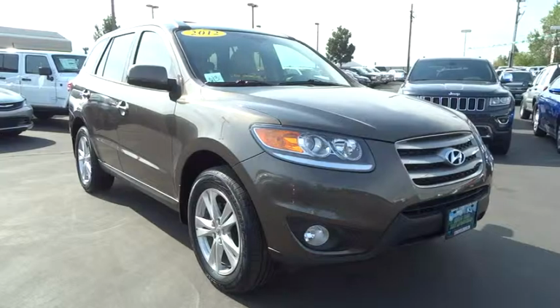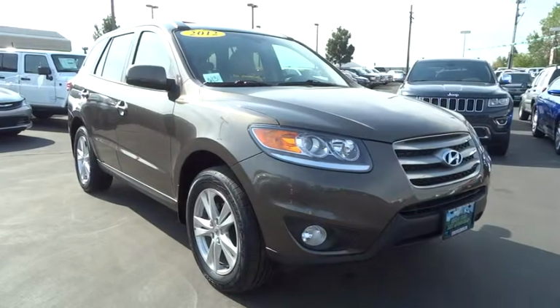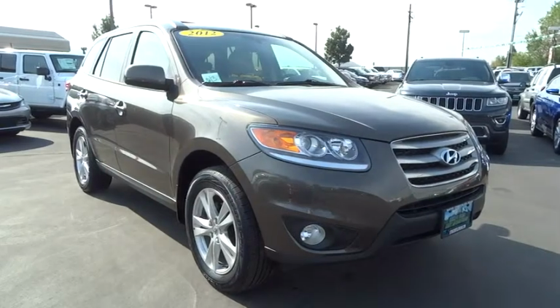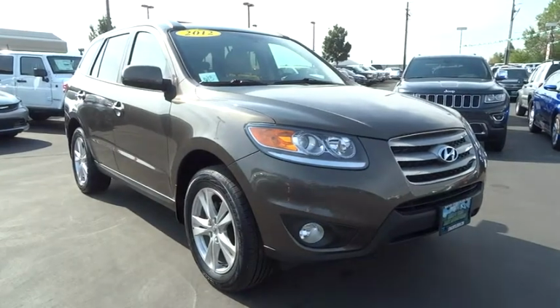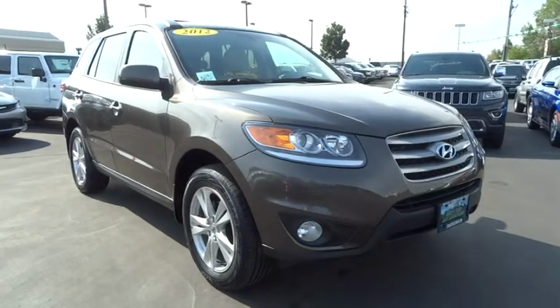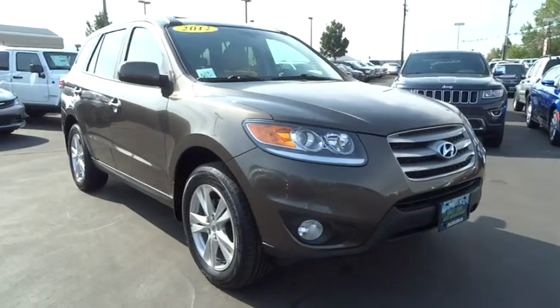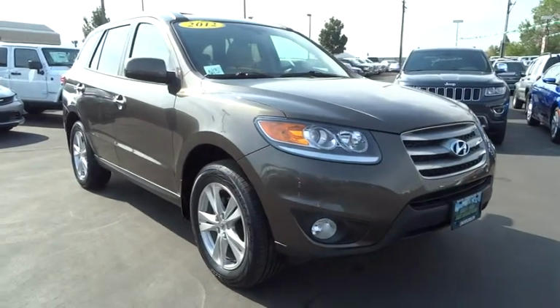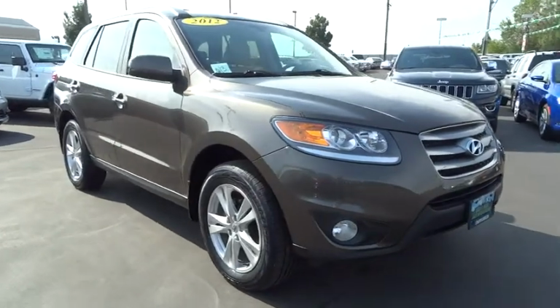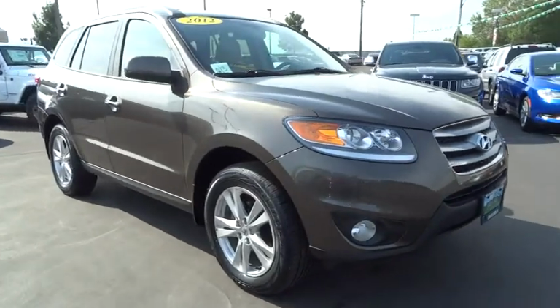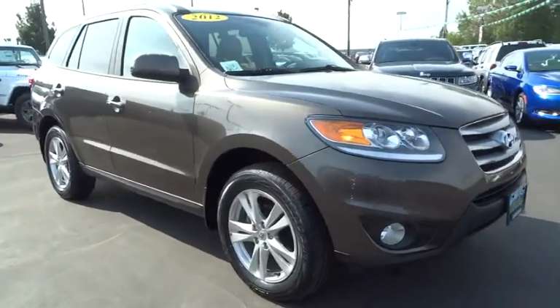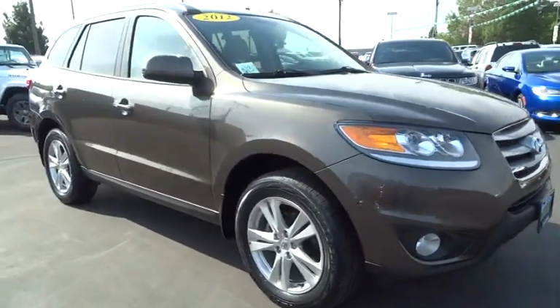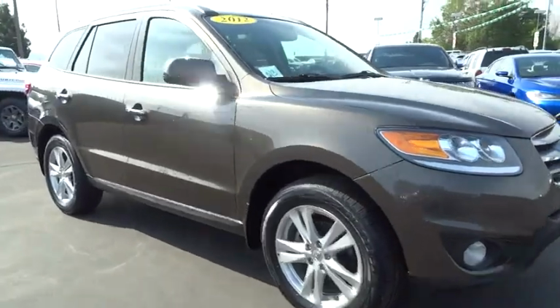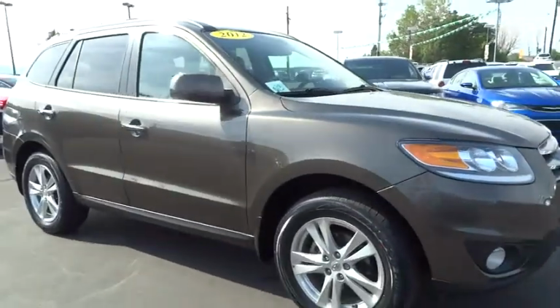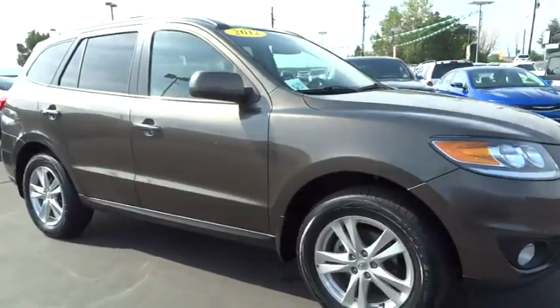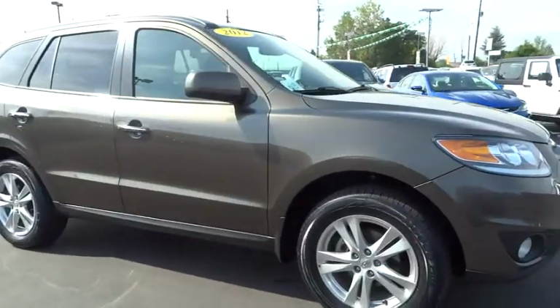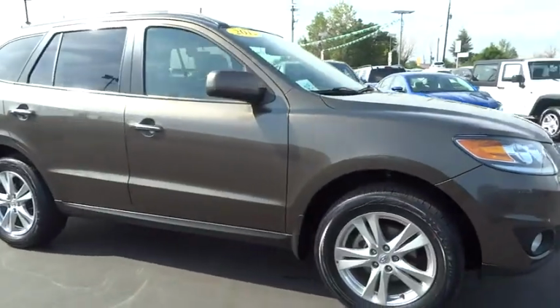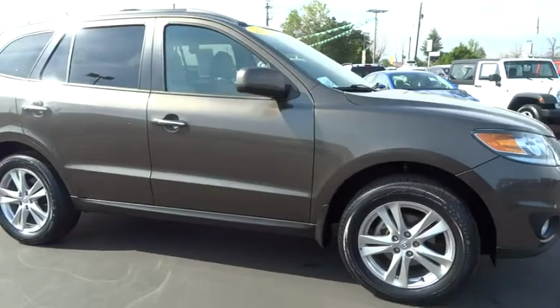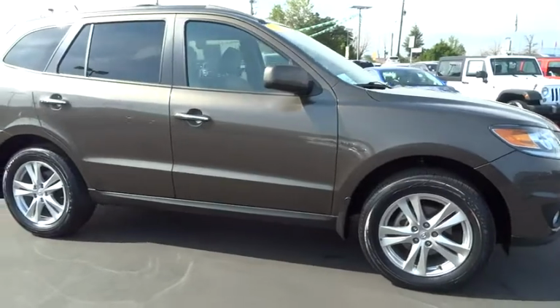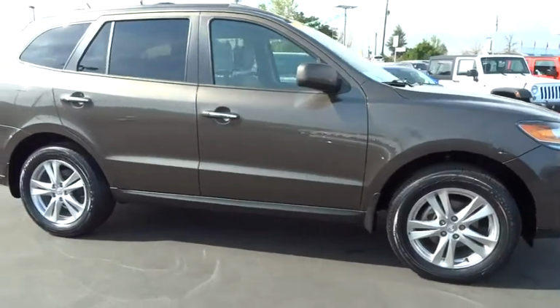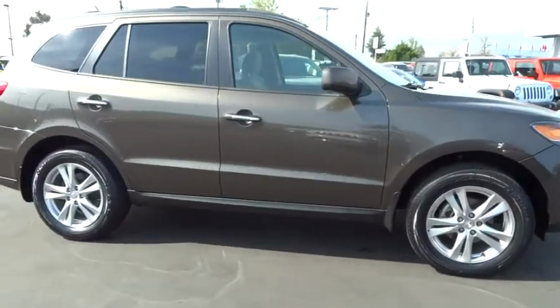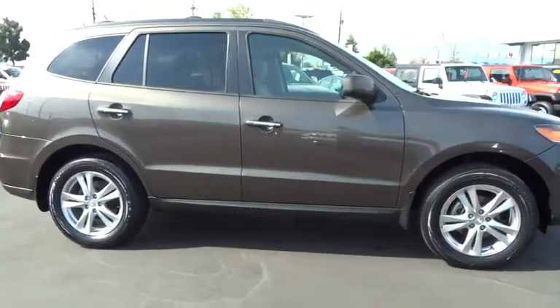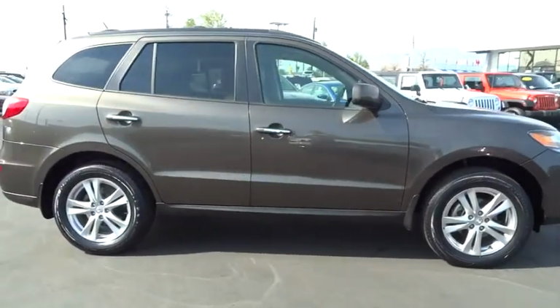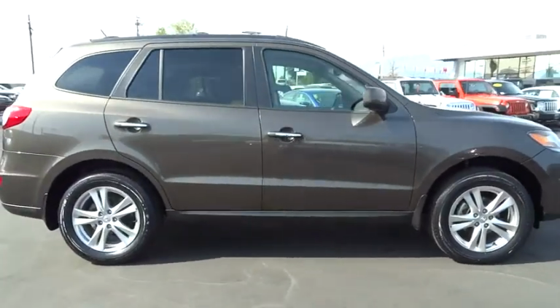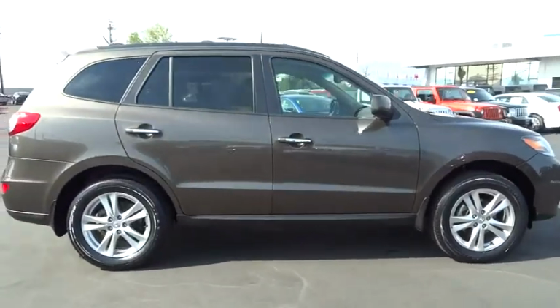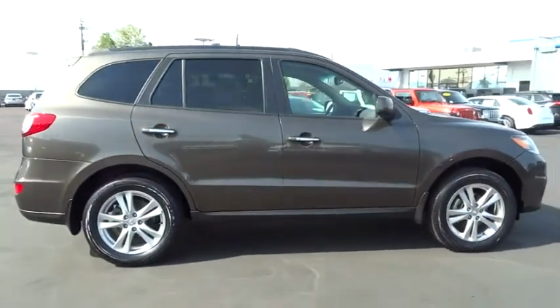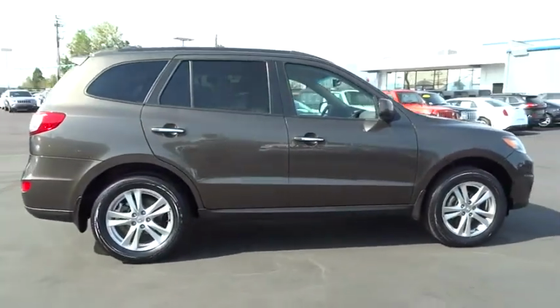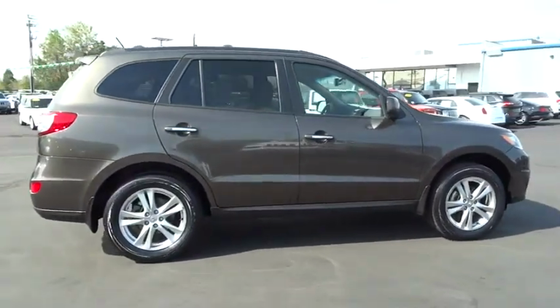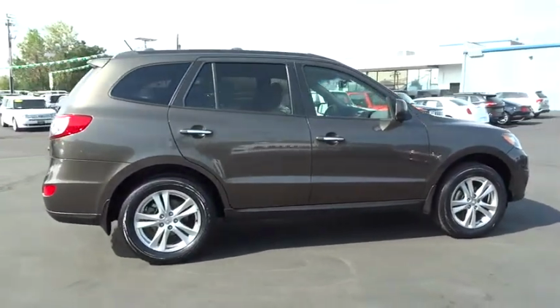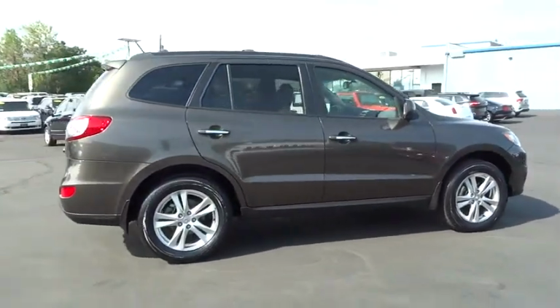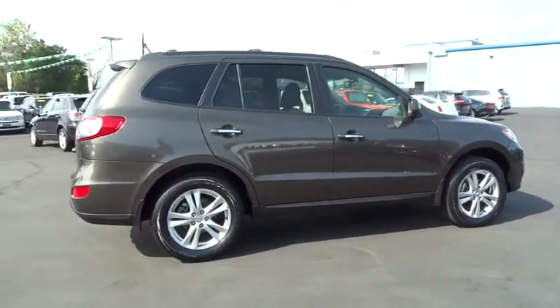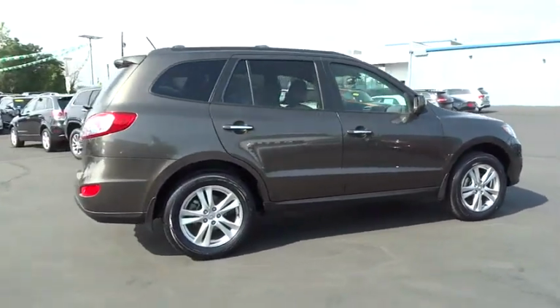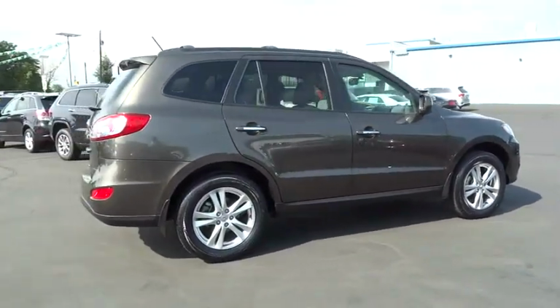2012 Santa Fe. Style, quality, performance, value. Need we say more? This vehicle has less than 45,000 miles.